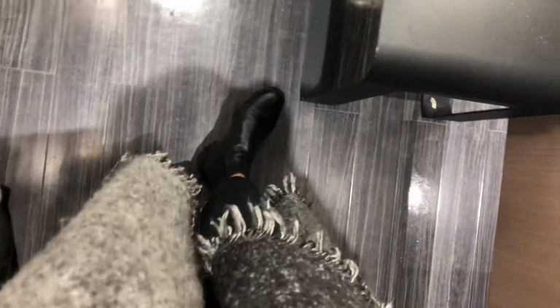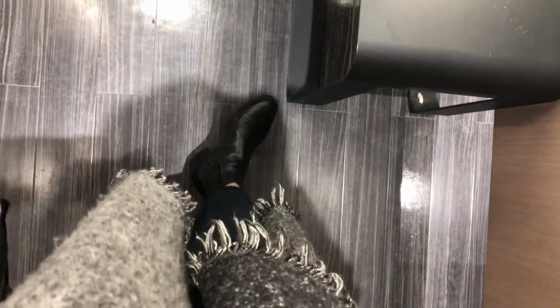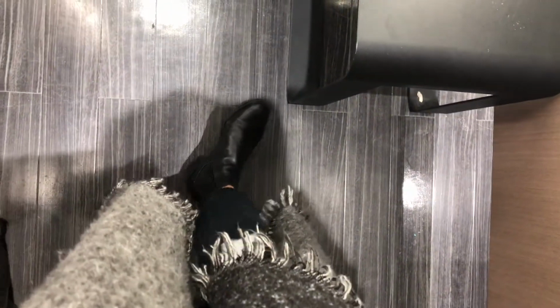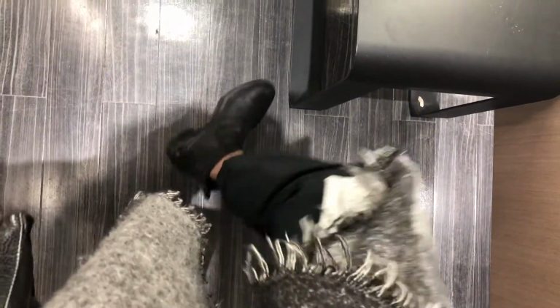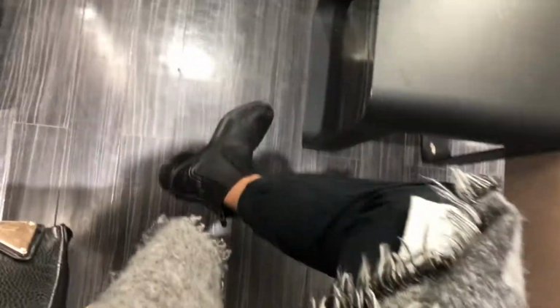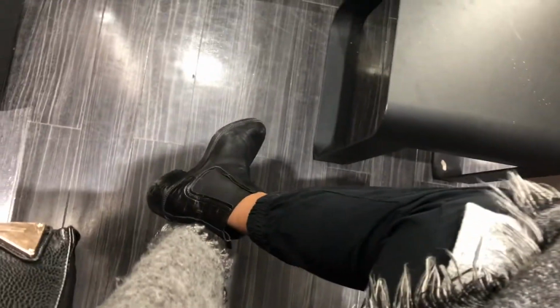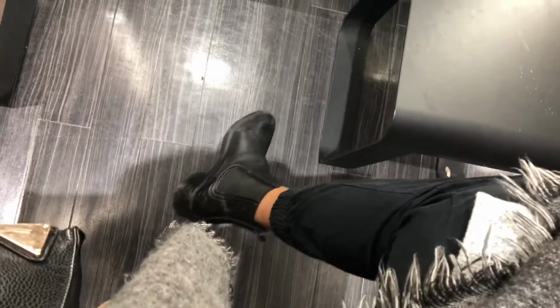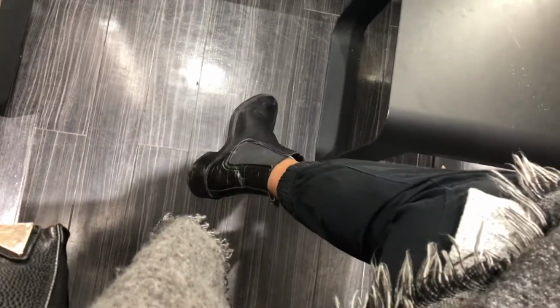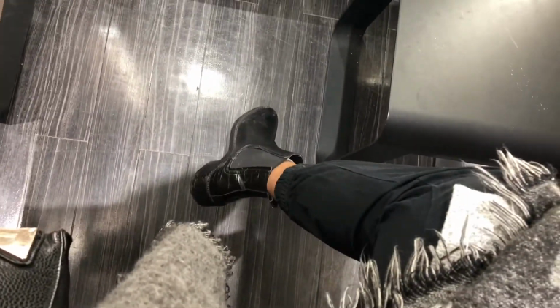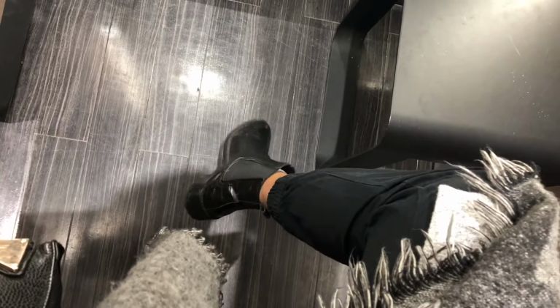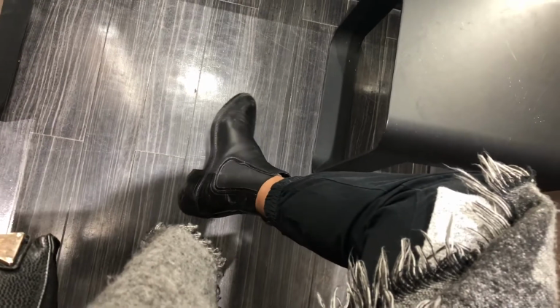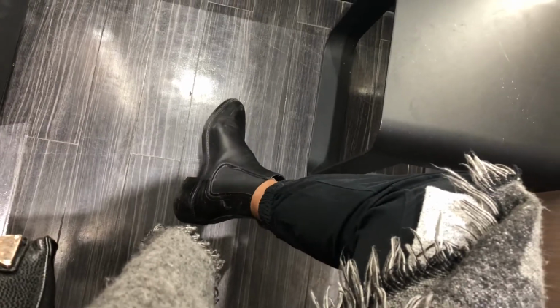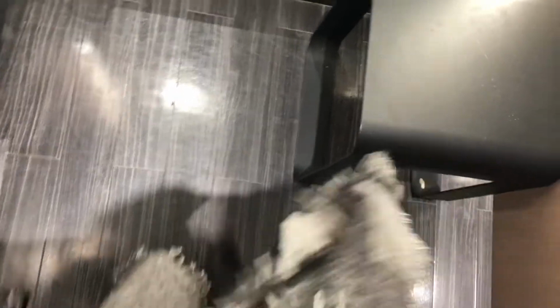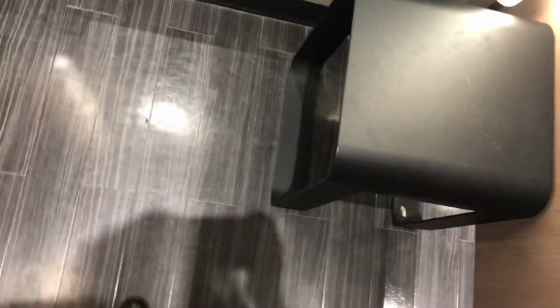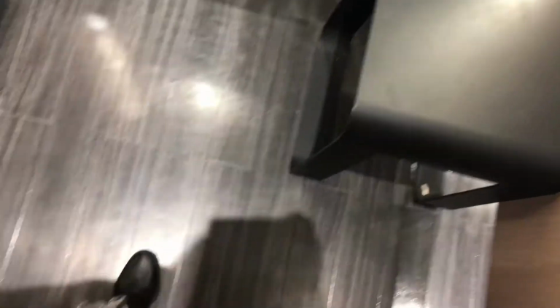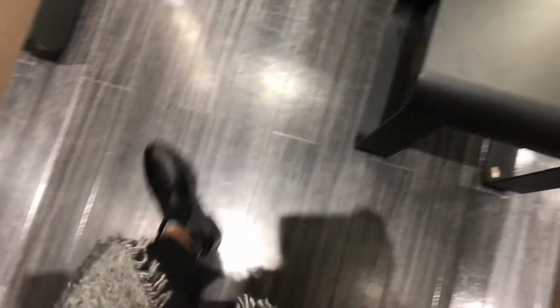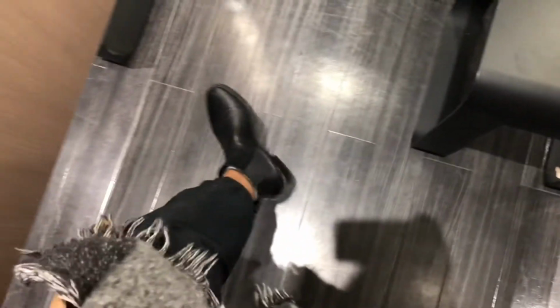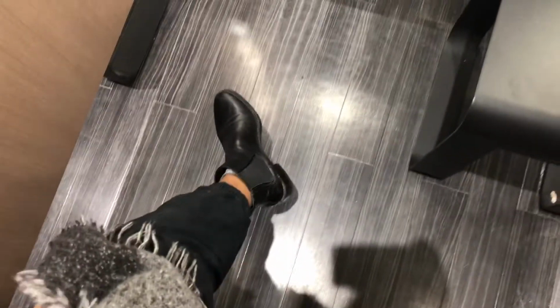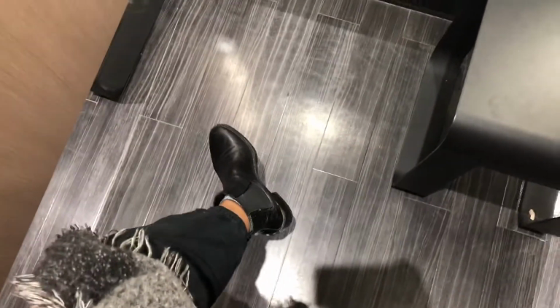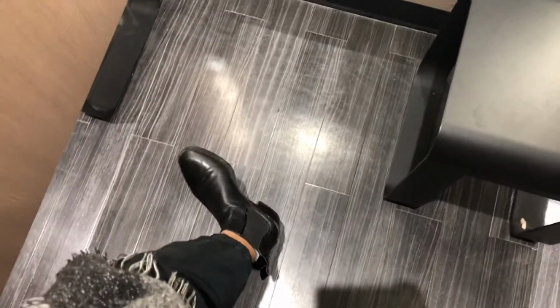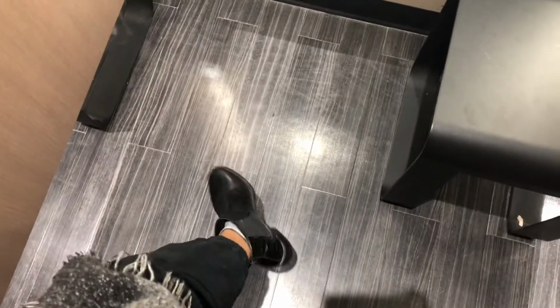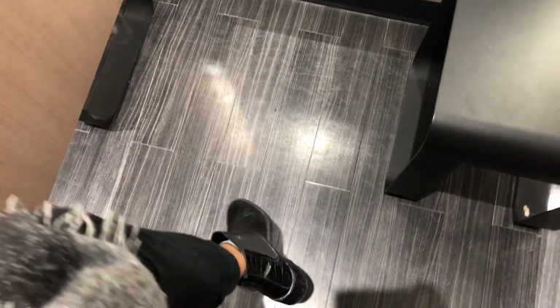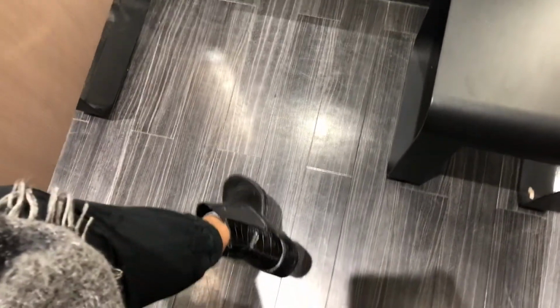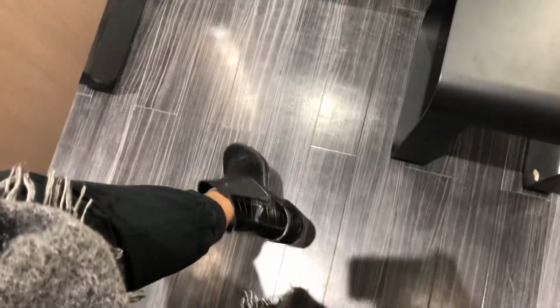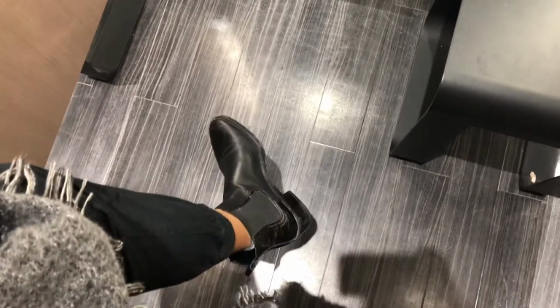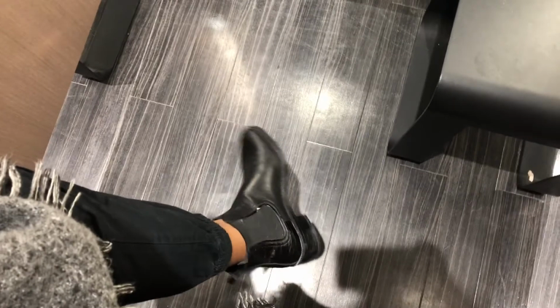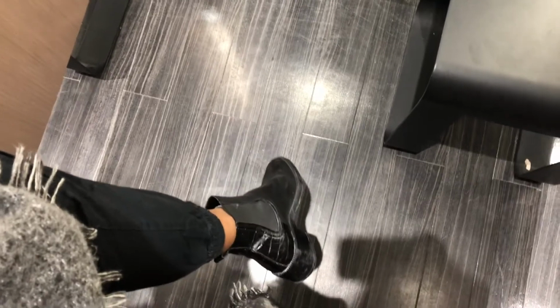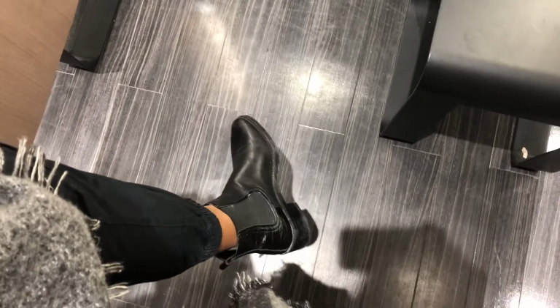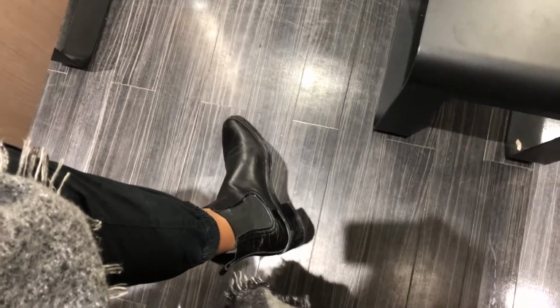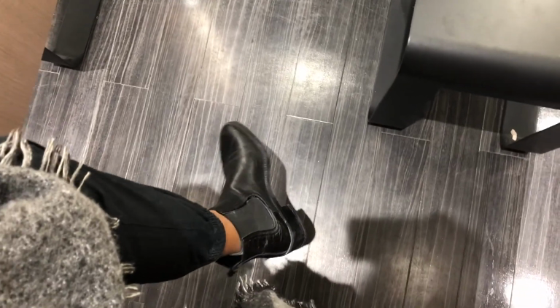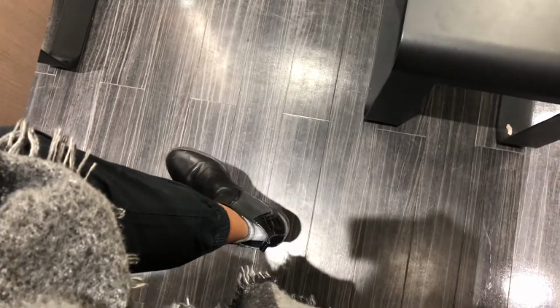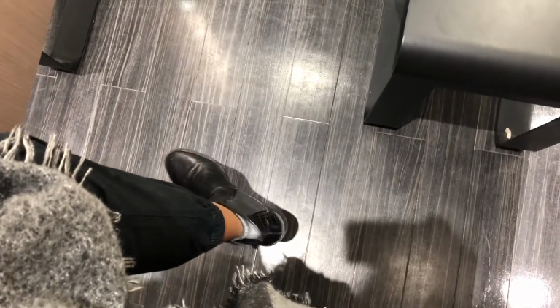So these boots are from Zara. They are all black leather boots, but at the back they have a snake pattern. When I saw these I was like, 'Yo, these are so me,' and I definitely had to get them. They're very comfy as well.